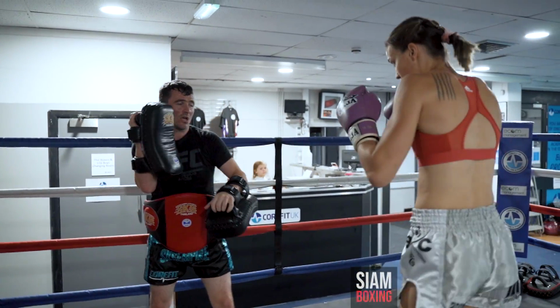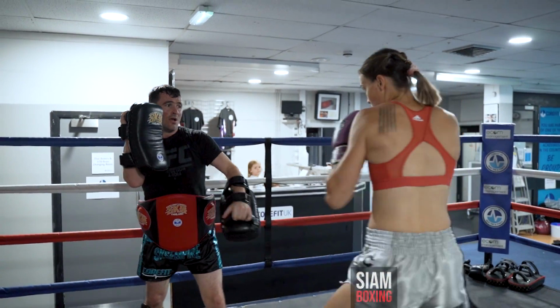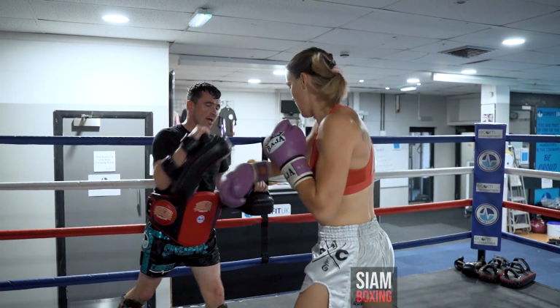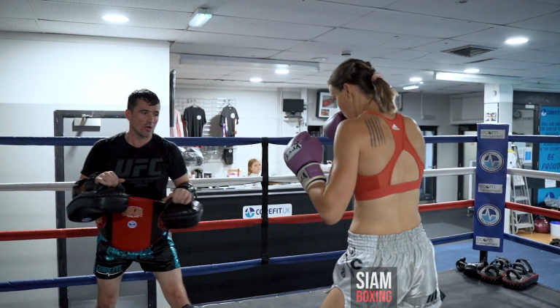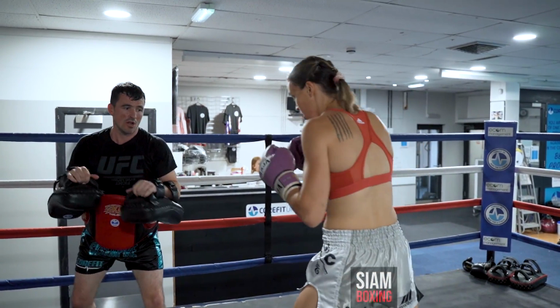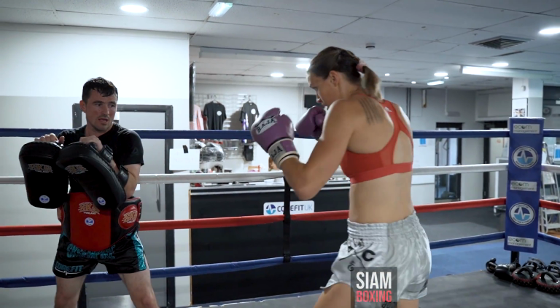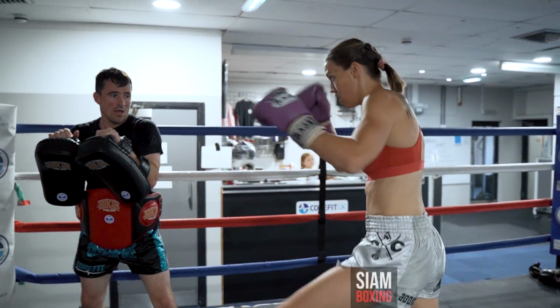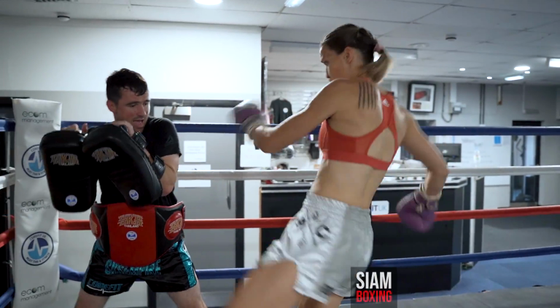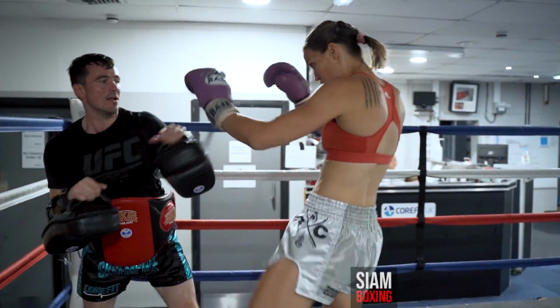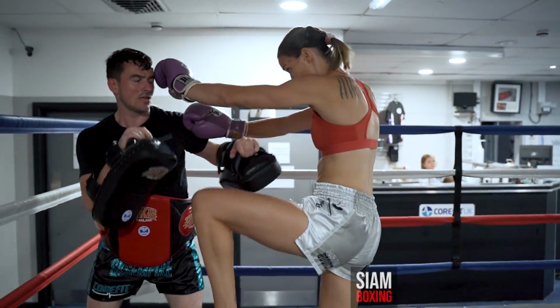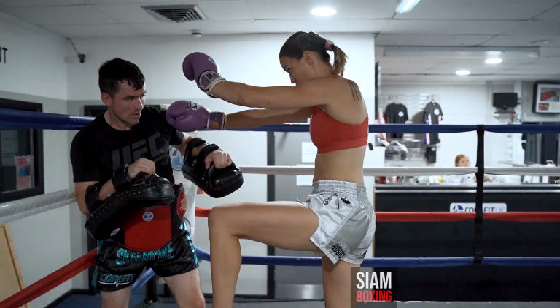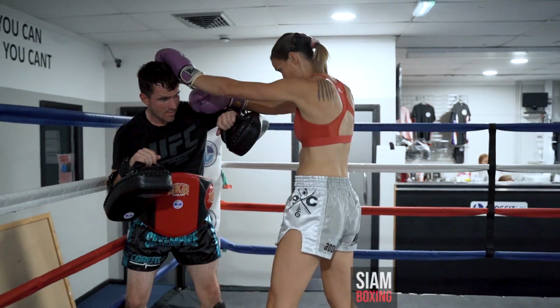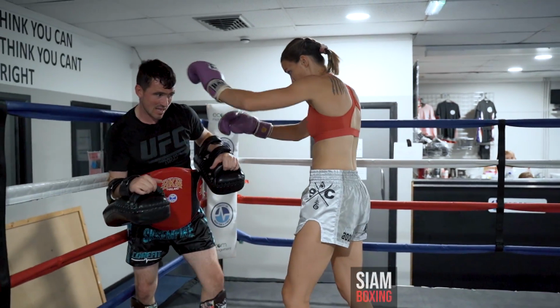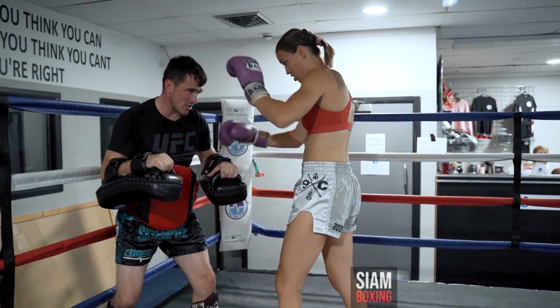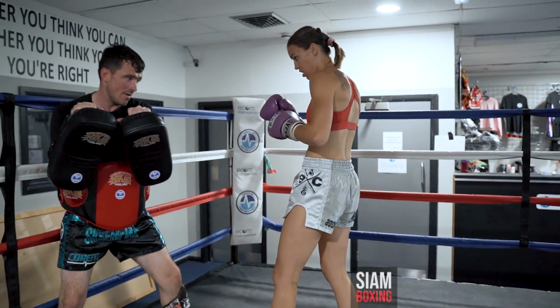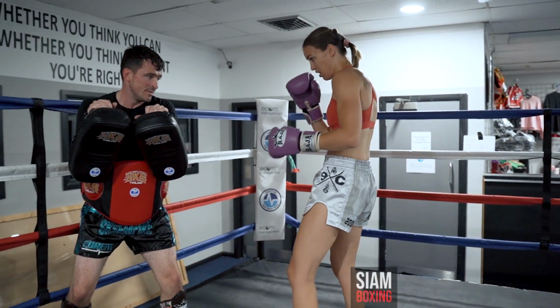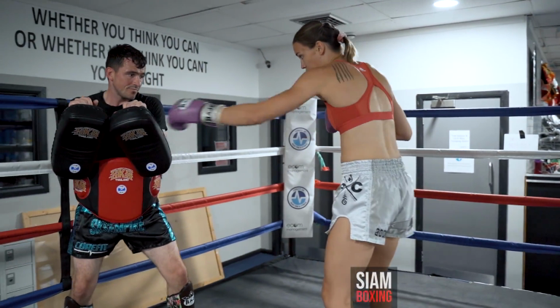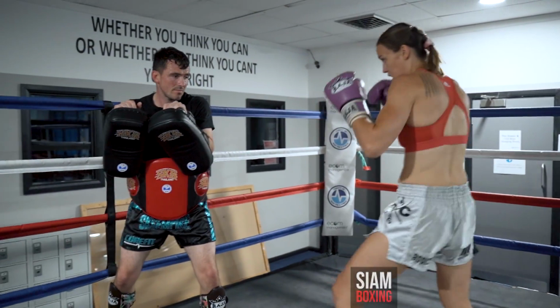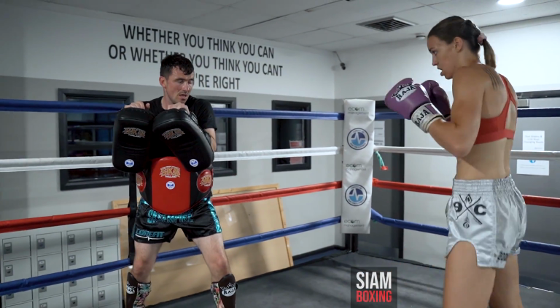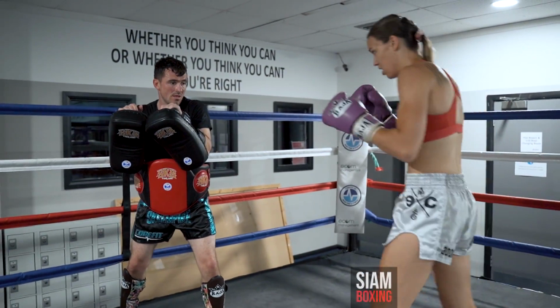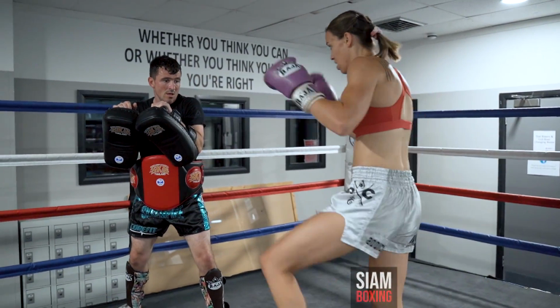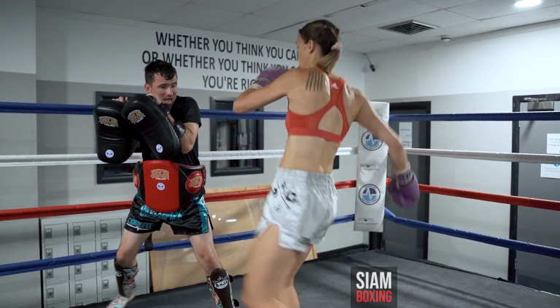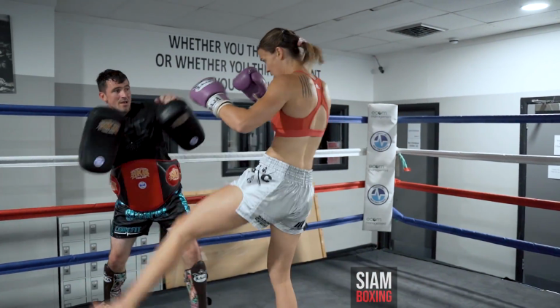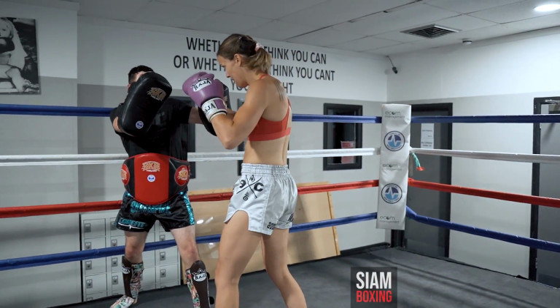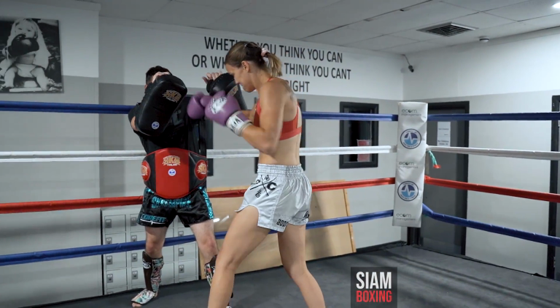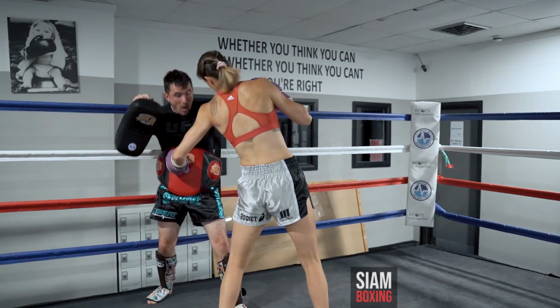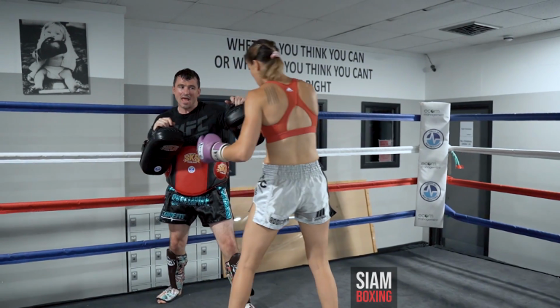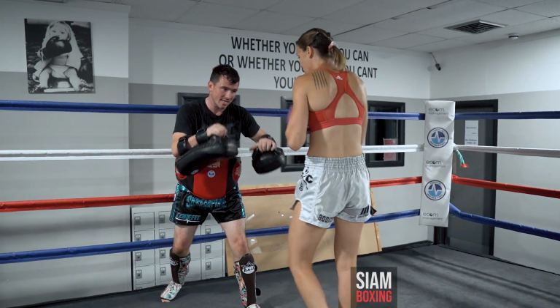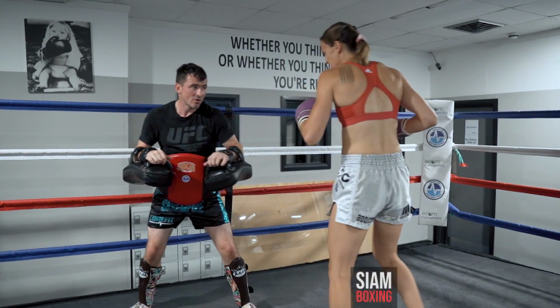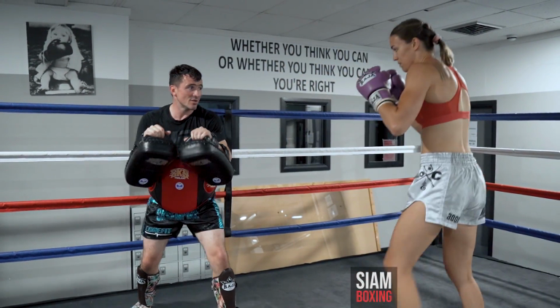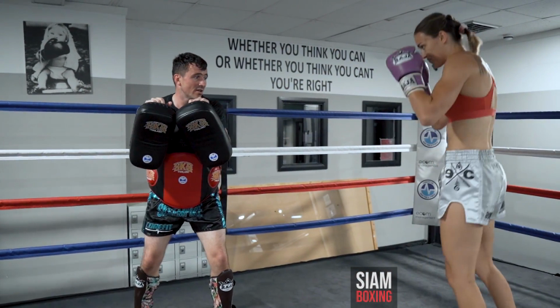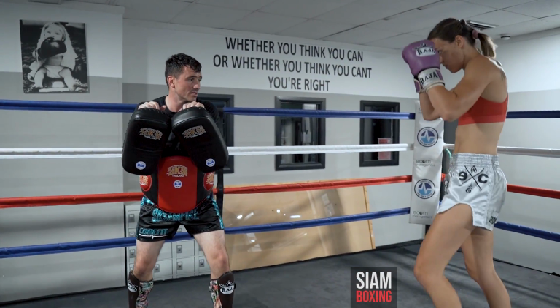Cross. Kick. Keep it in the point. And then boom — yeah, that's it. Hands up first. Come on, hands up.